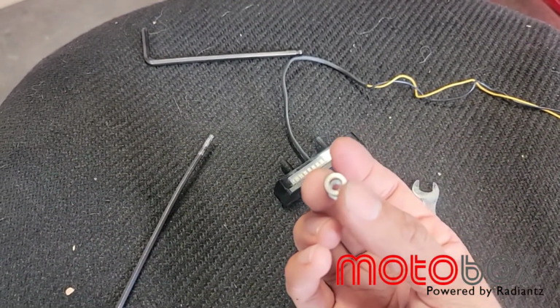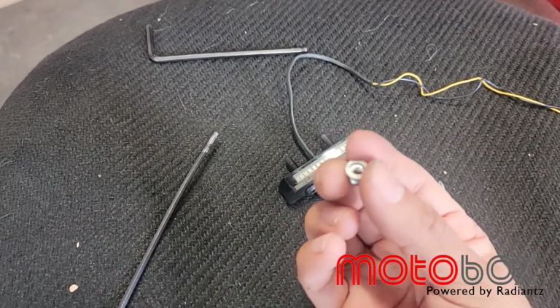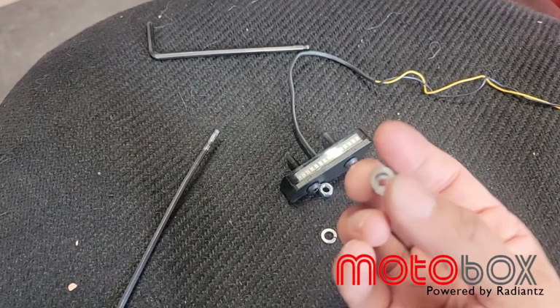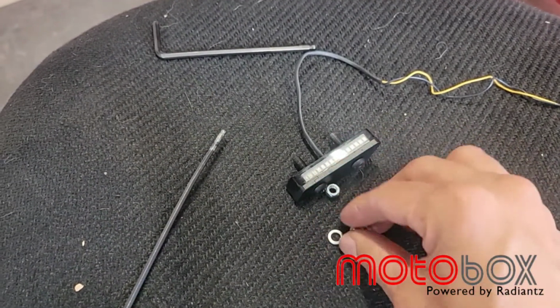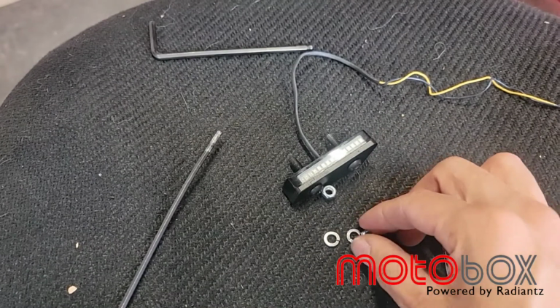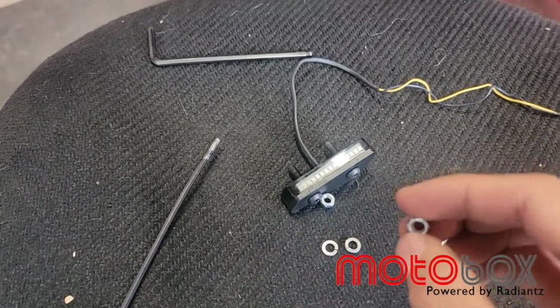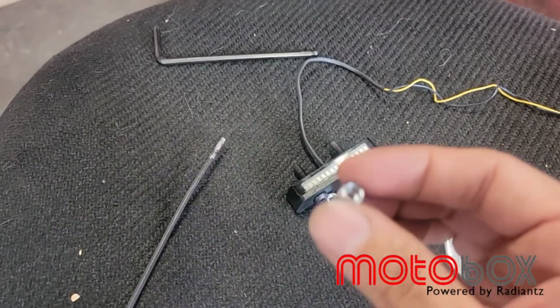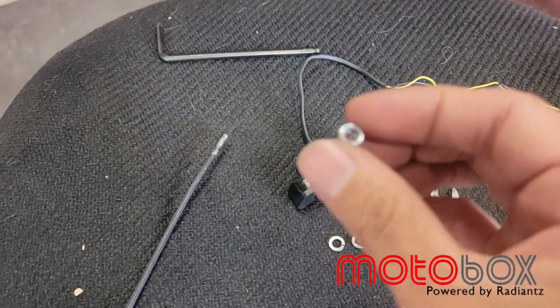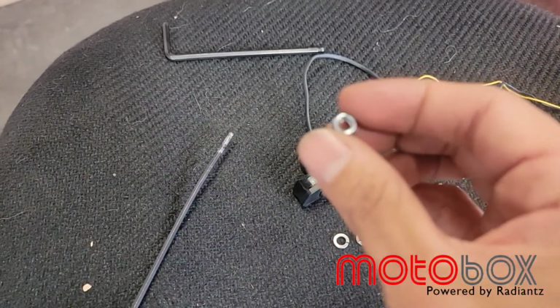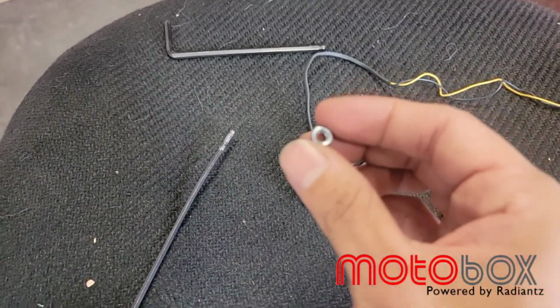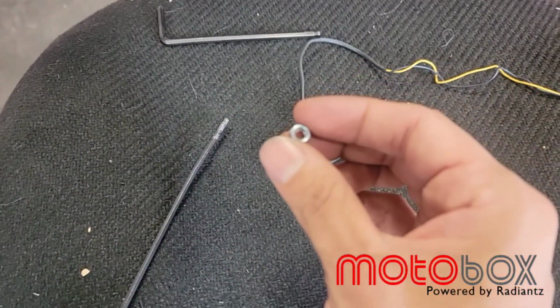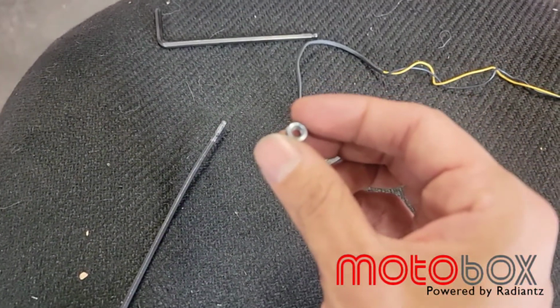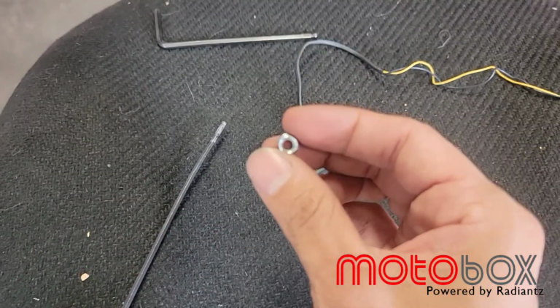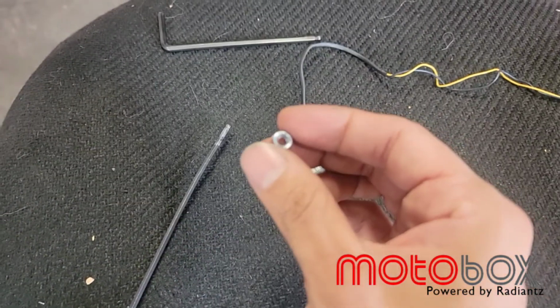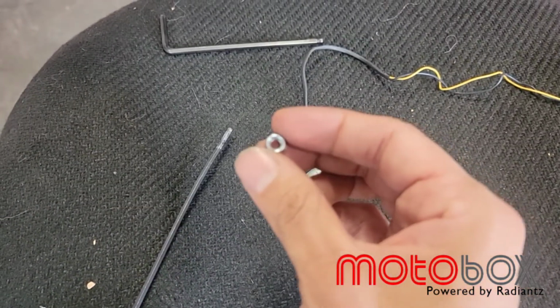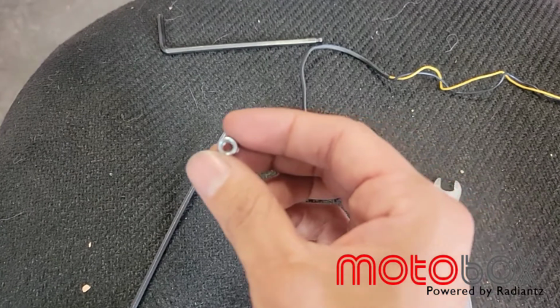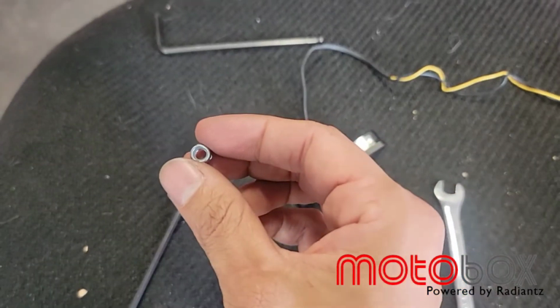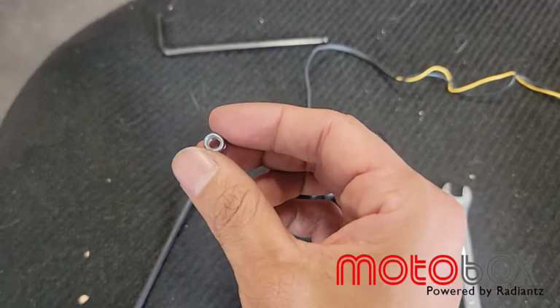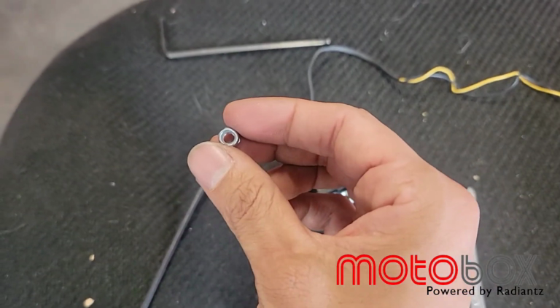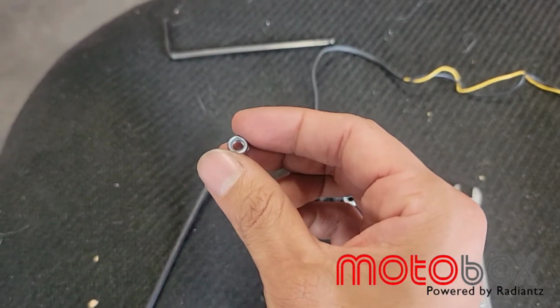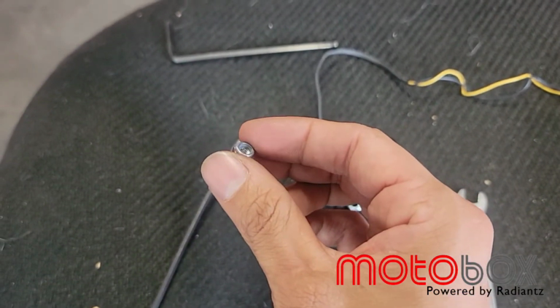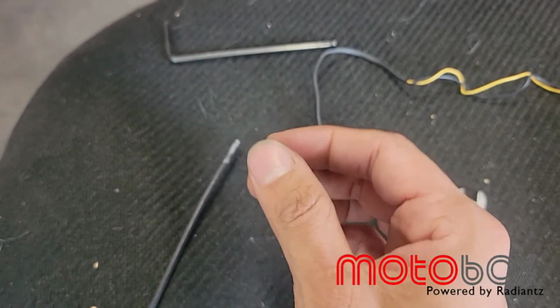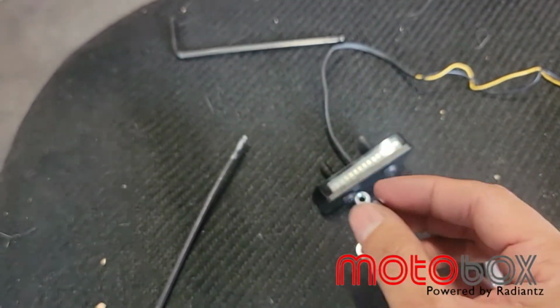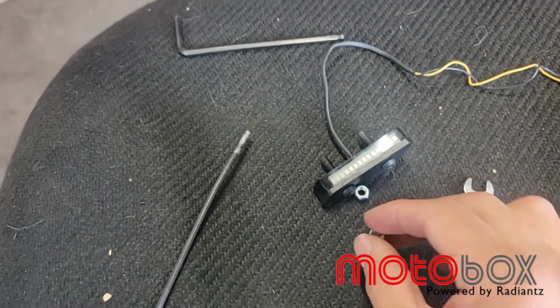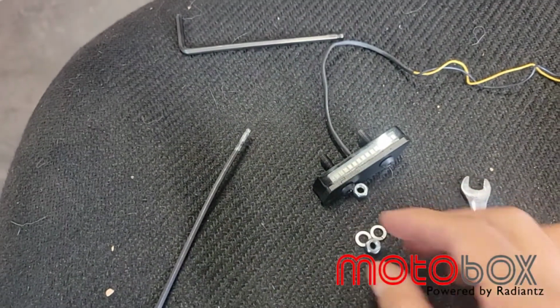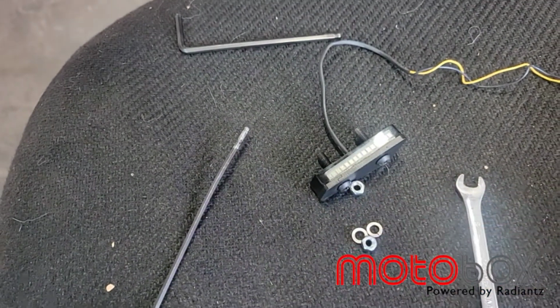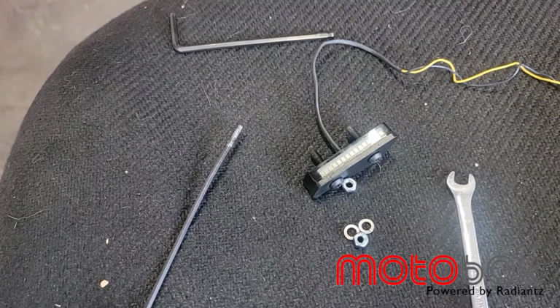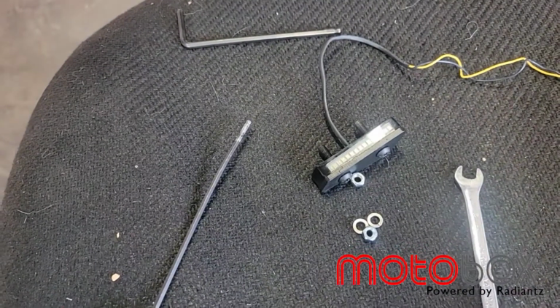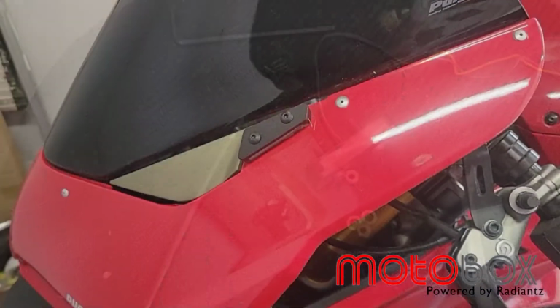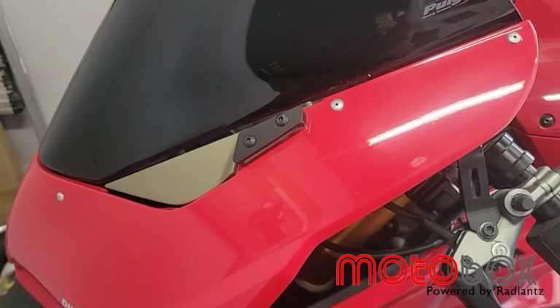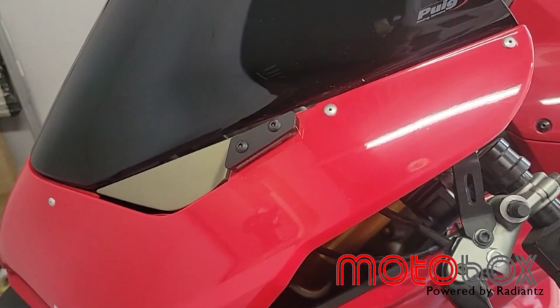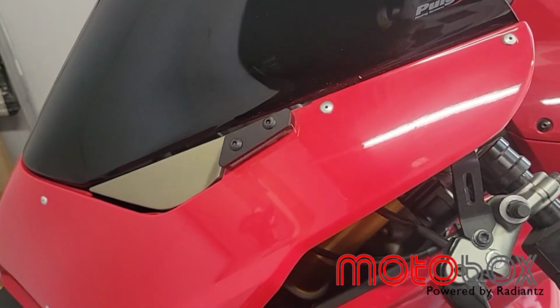This is a nylon insert lock nut so it'll be a little difficult to do by hand. You're gonna need to put the wrench in, hold it in place, and get it nice and tight. Let's go ahead and put these block offs on.